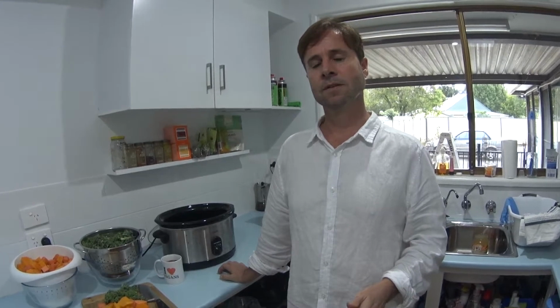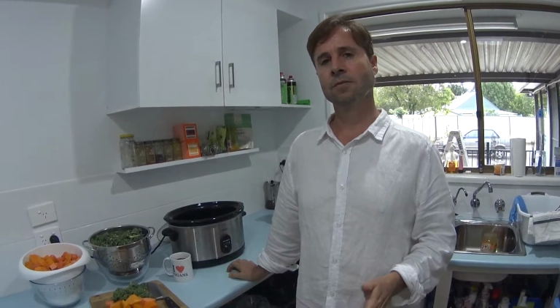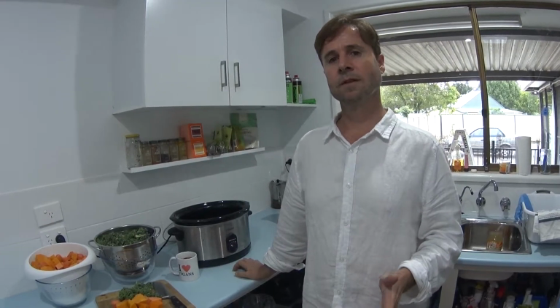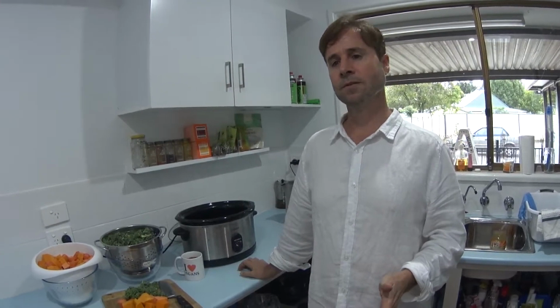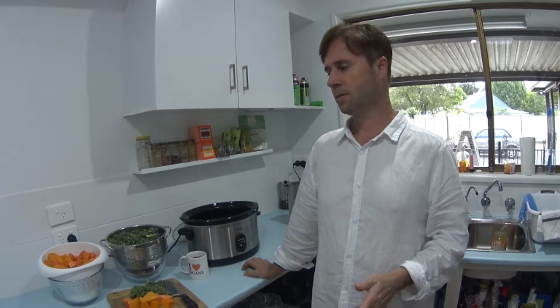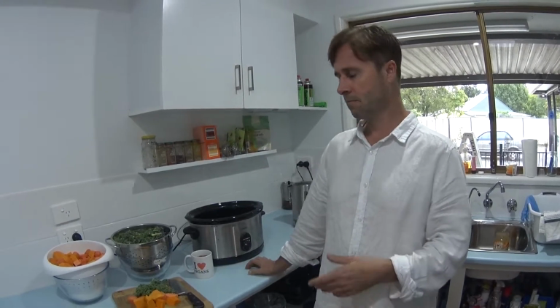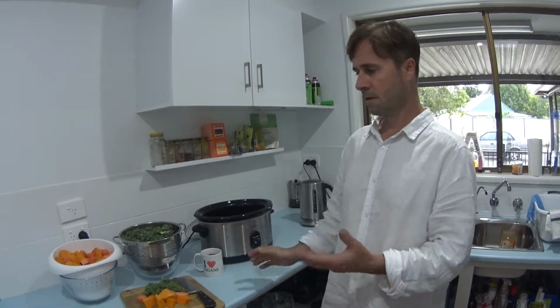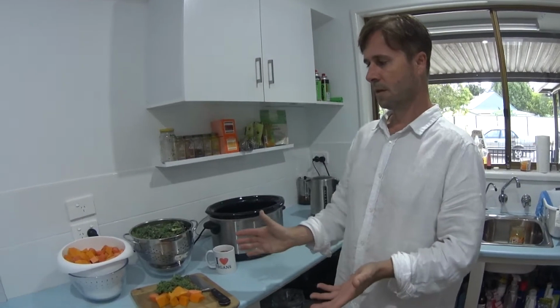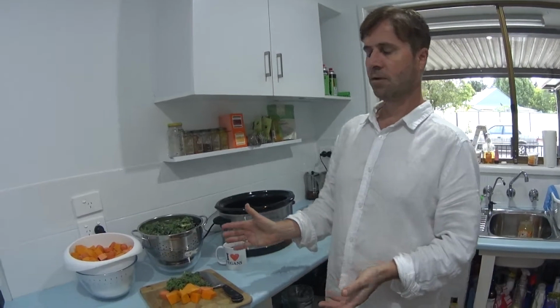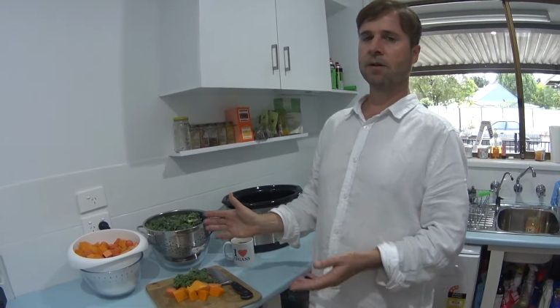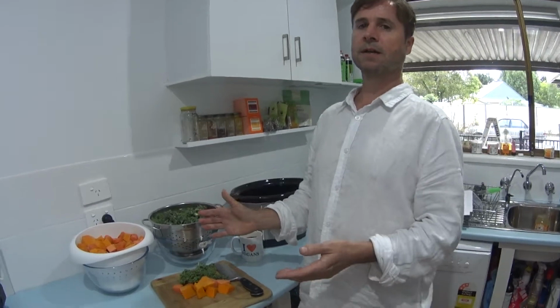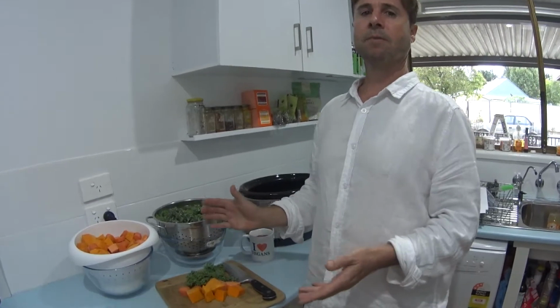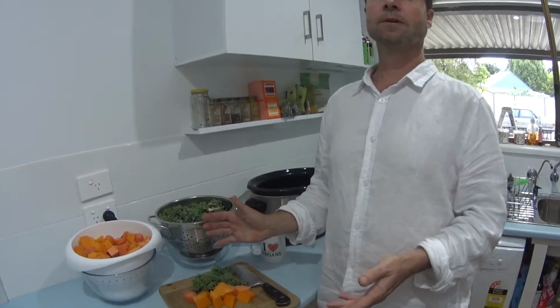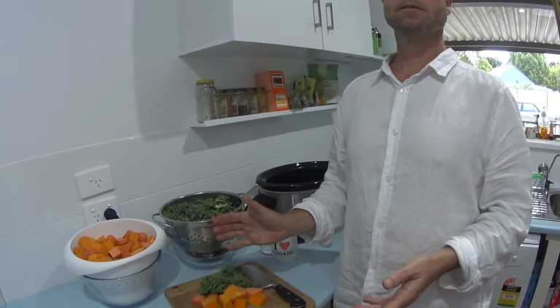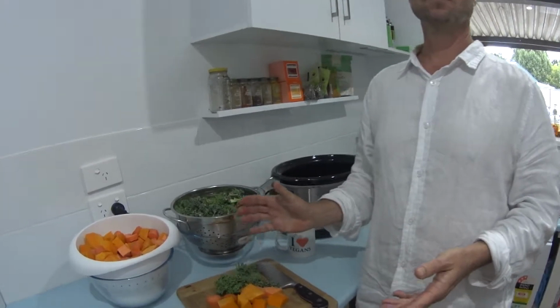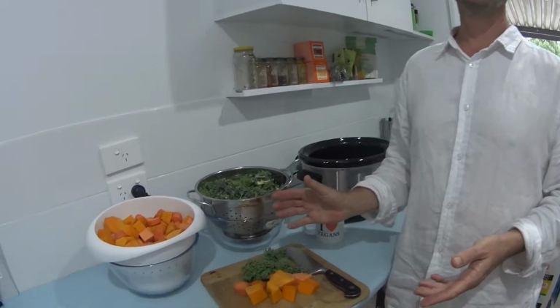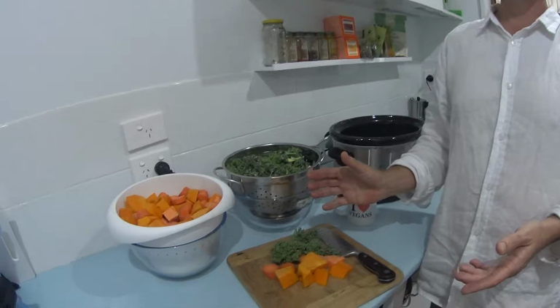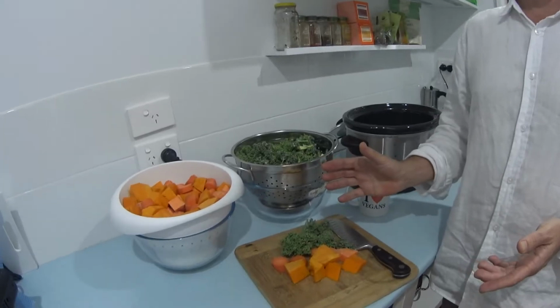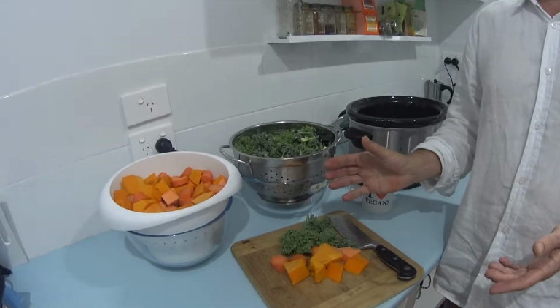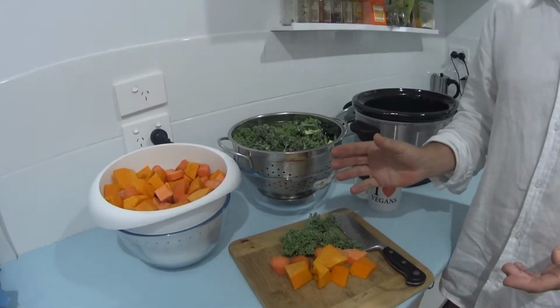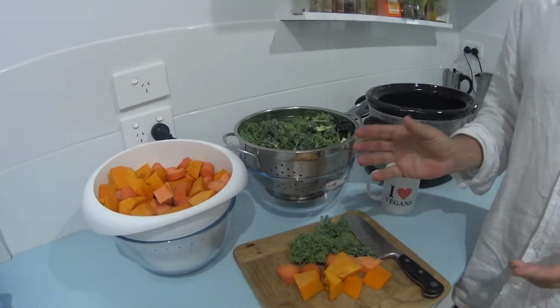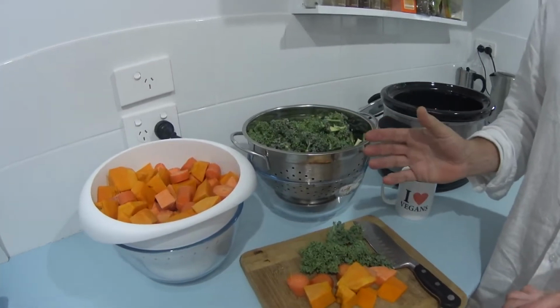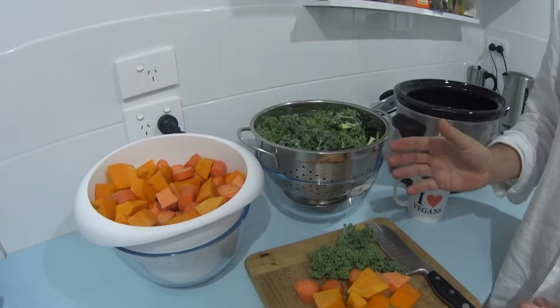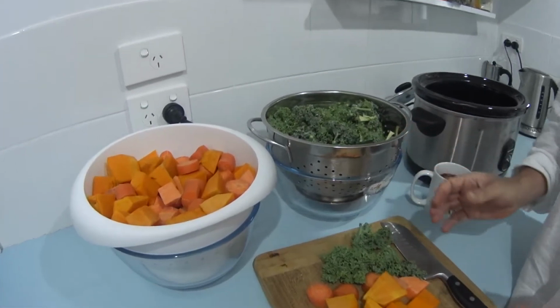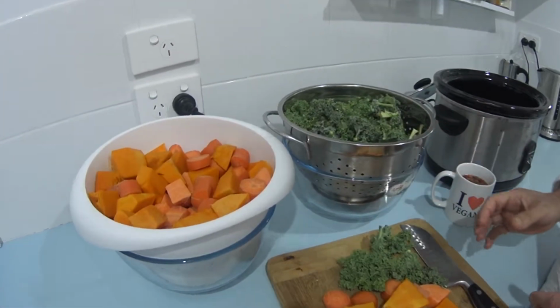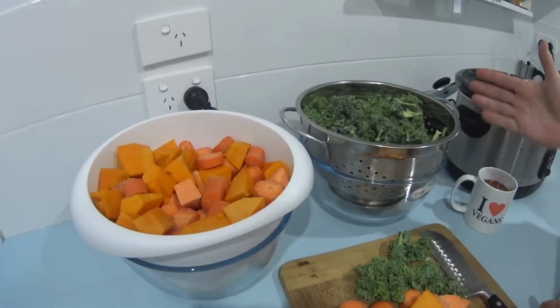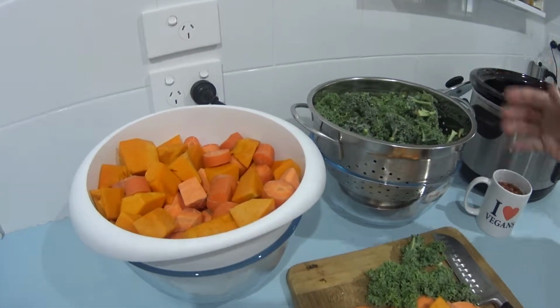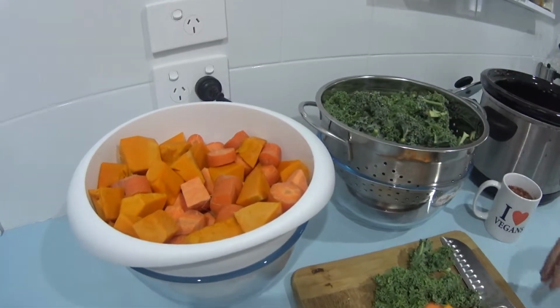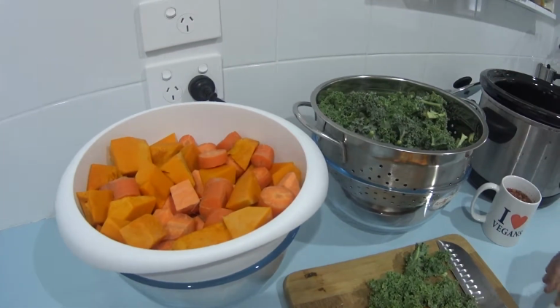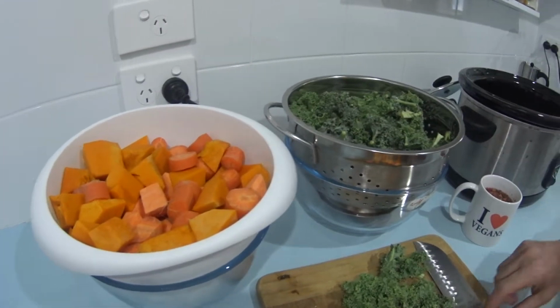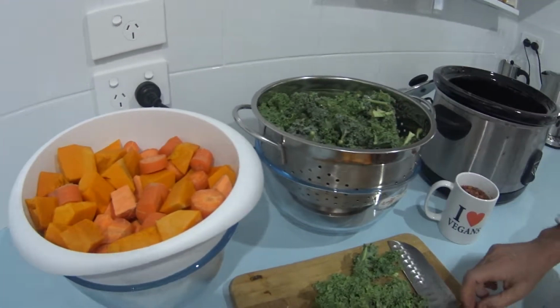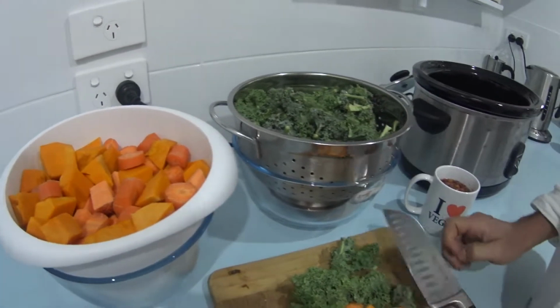So what I tend to do is get my organic pumpkin, my organic carrot and my organic sweet potato, a bit of kale, and I chop it up.